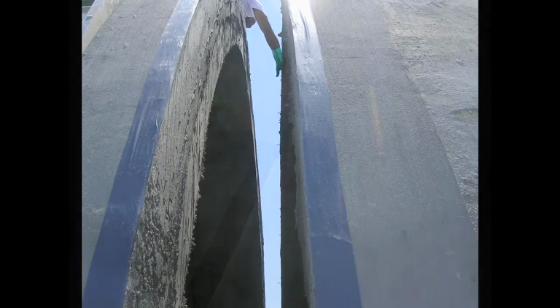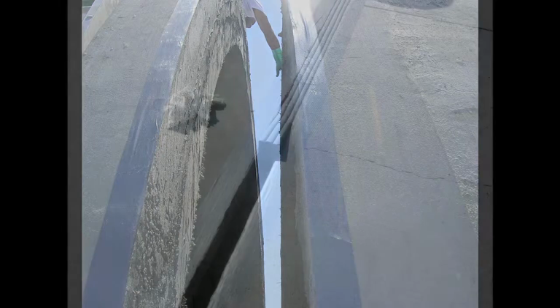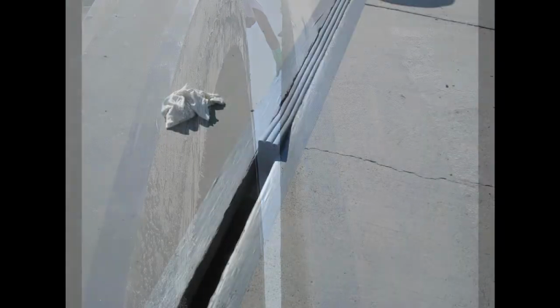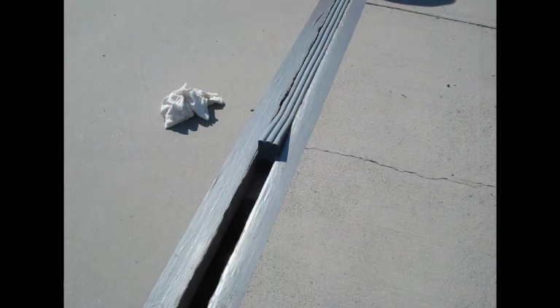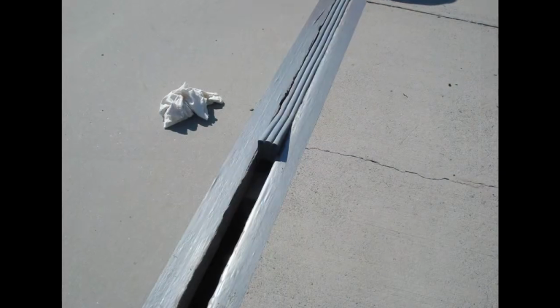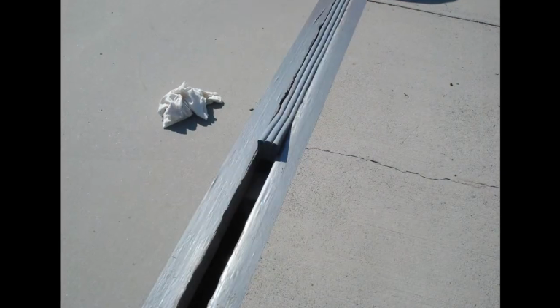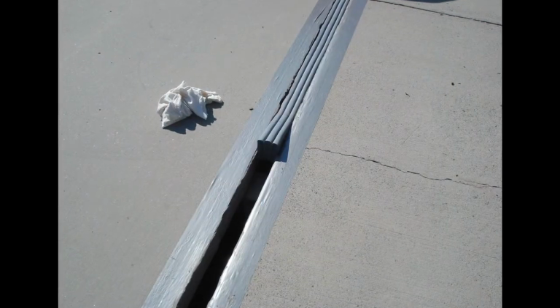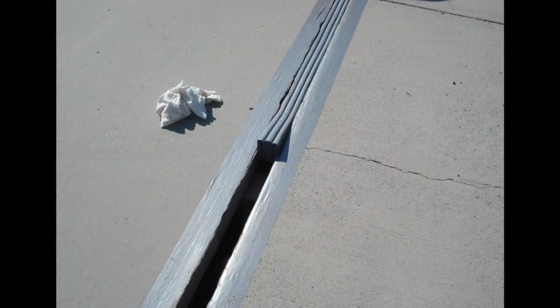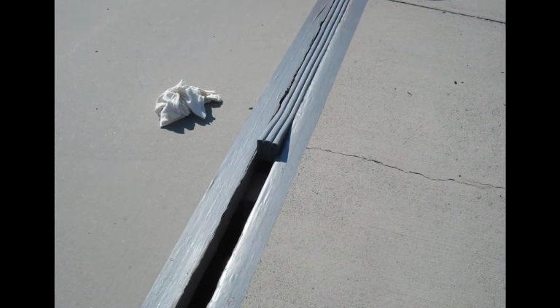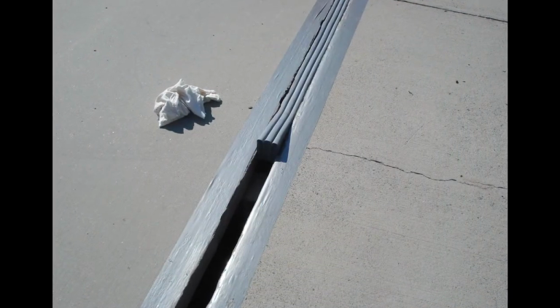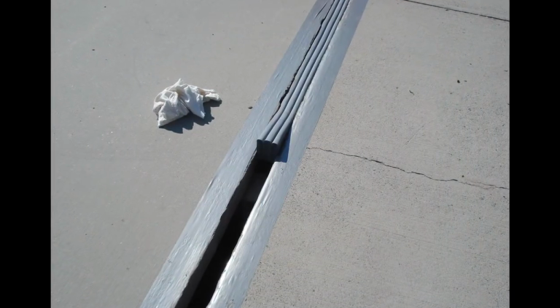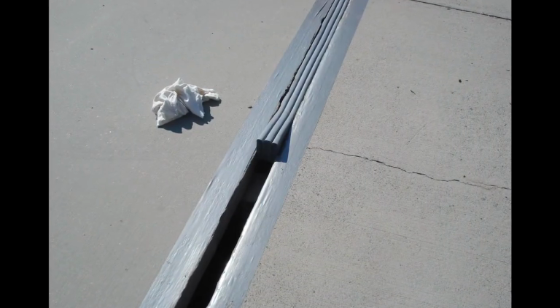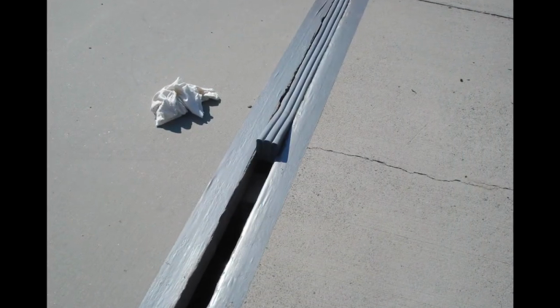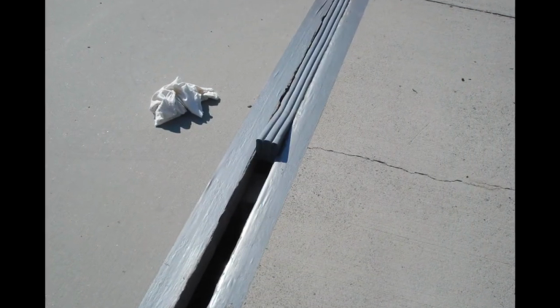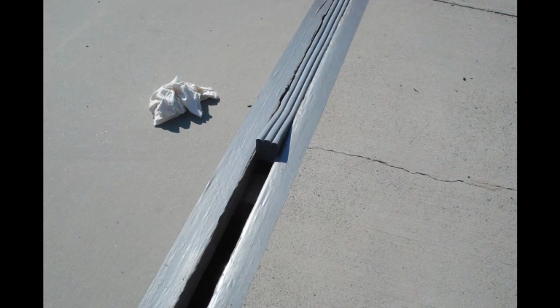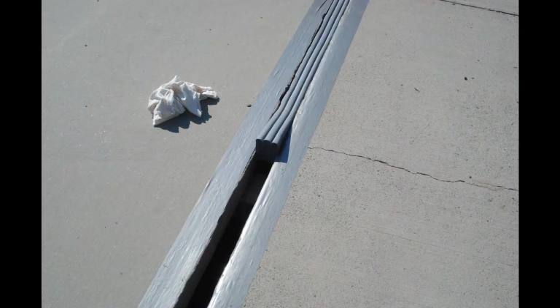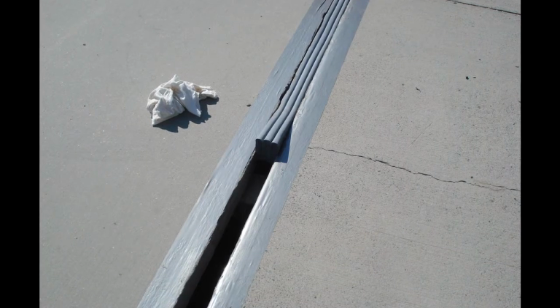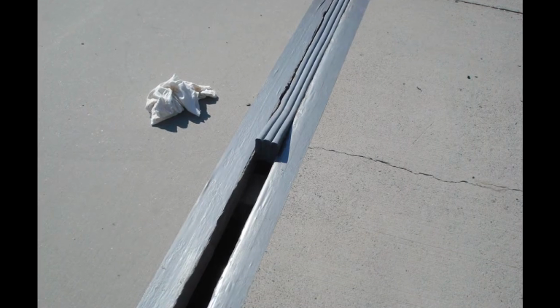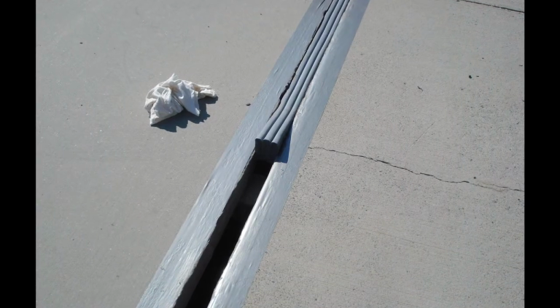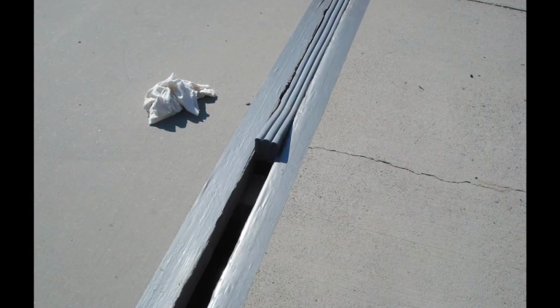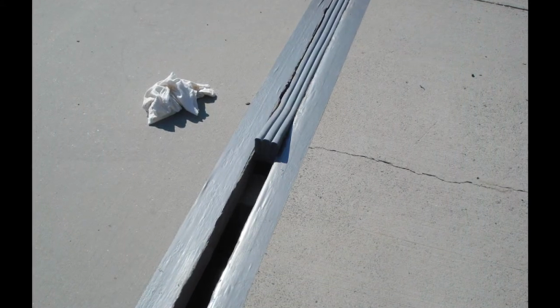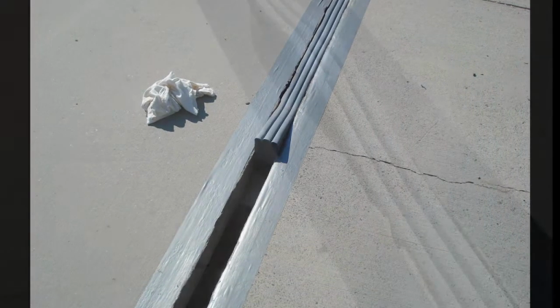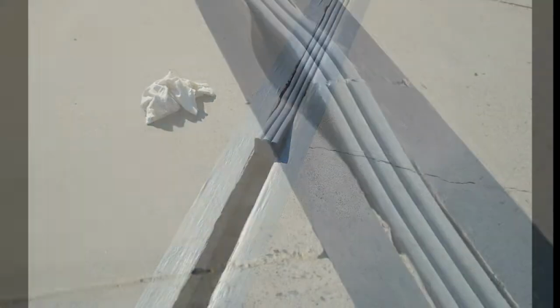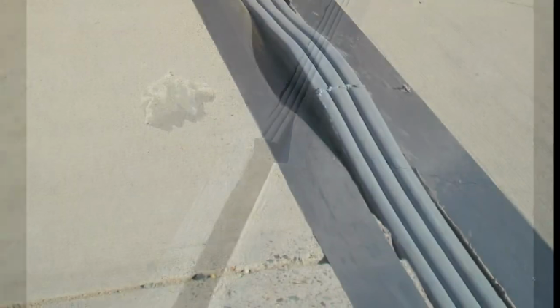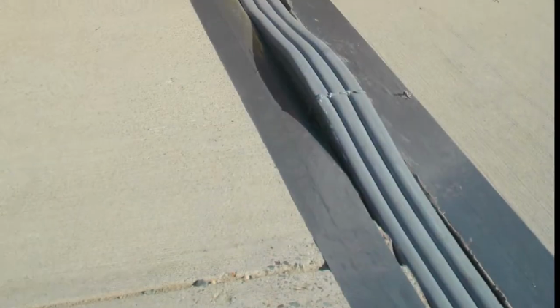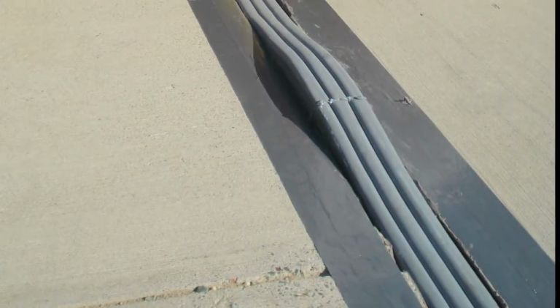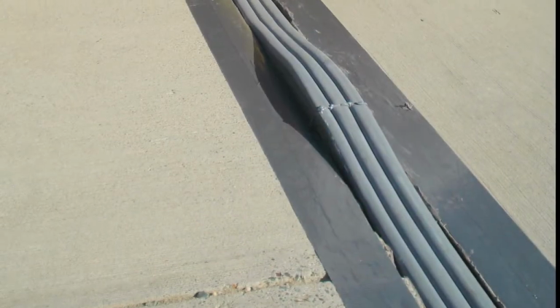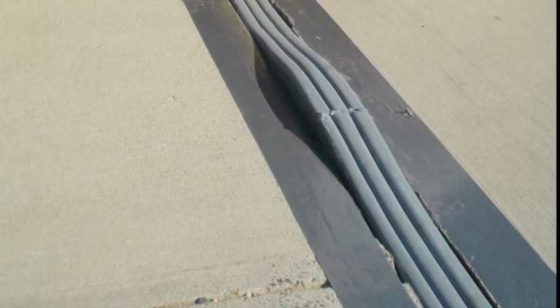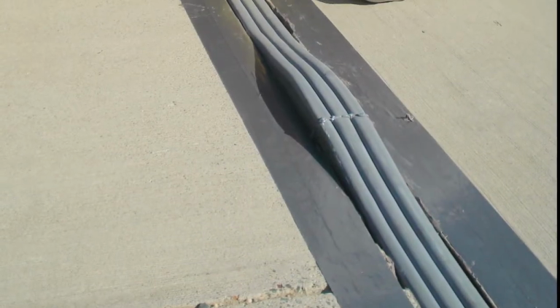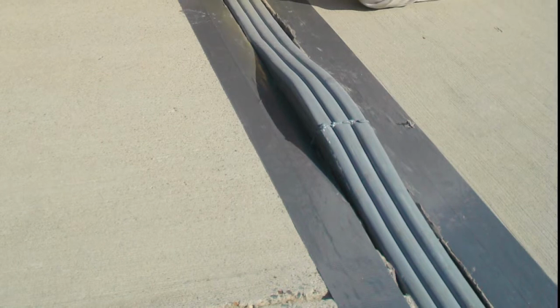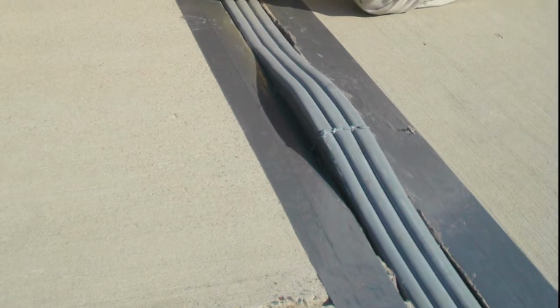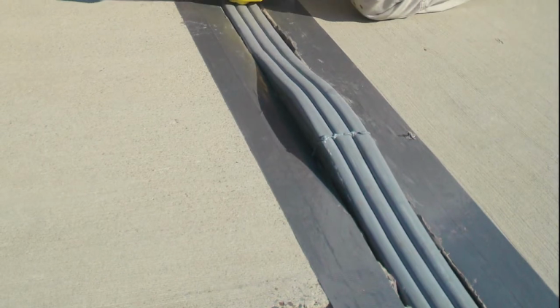Unlike predecessor products, M-Seal DSM doesn't contain wax or asphaltic compounds, which gives it tremendous low temperature flexibility and high temperature stability.